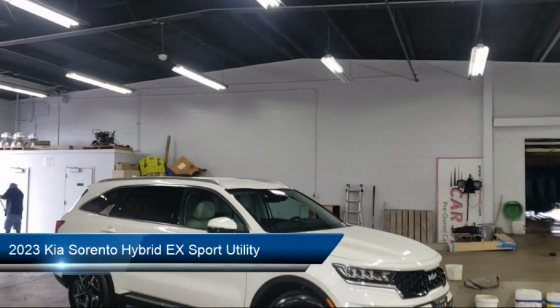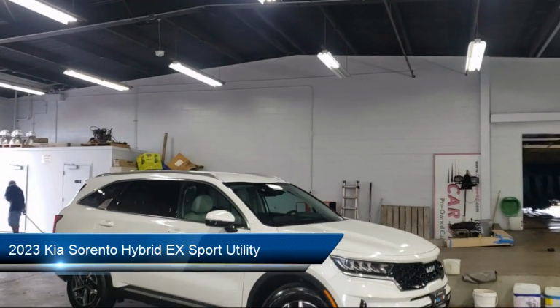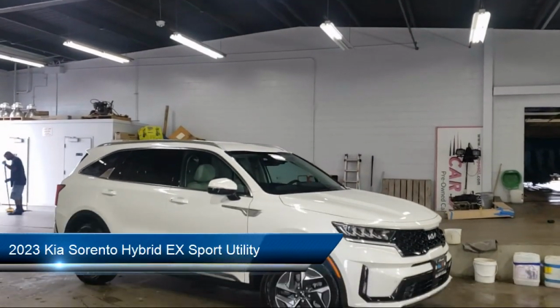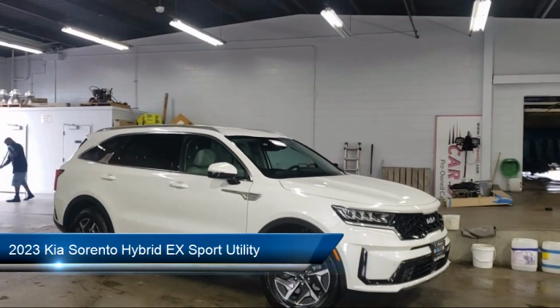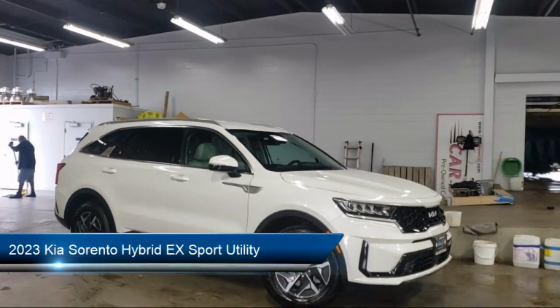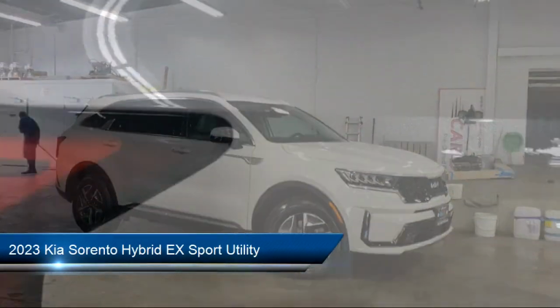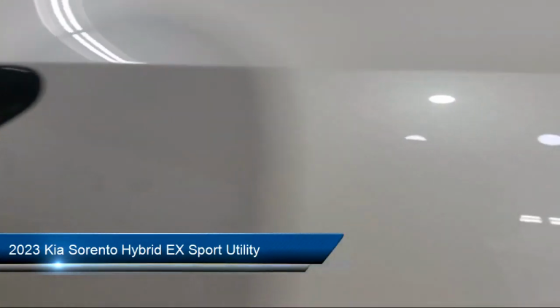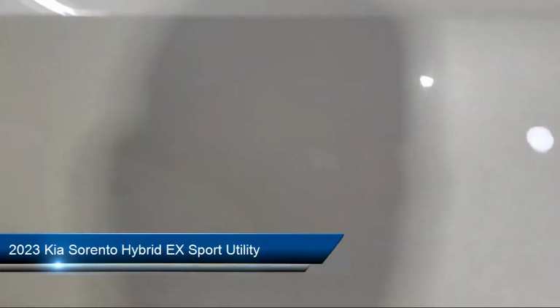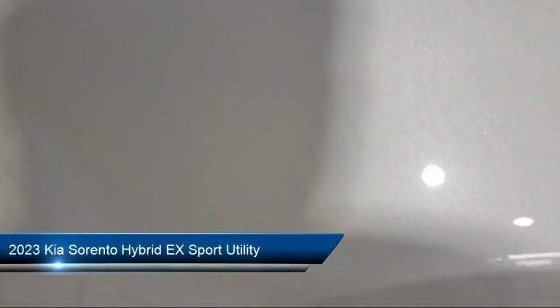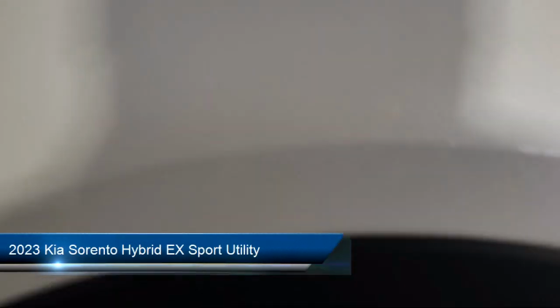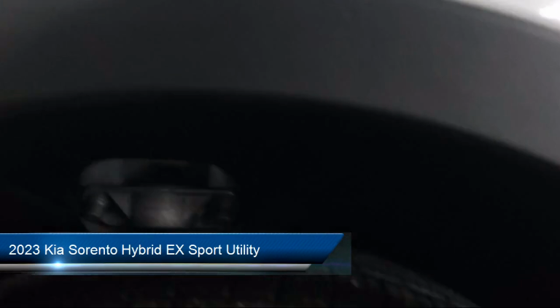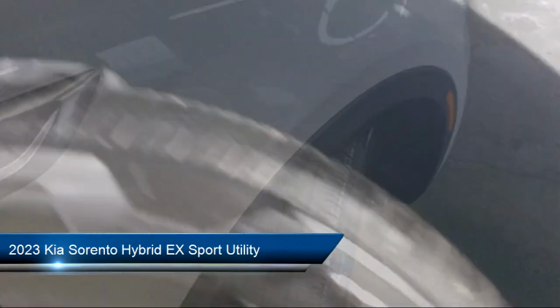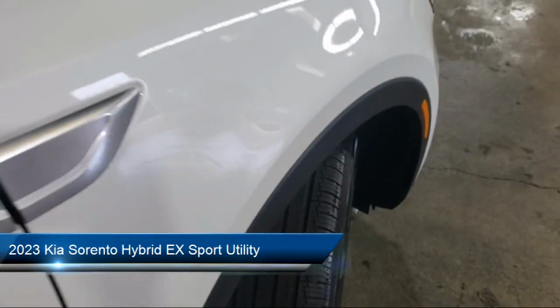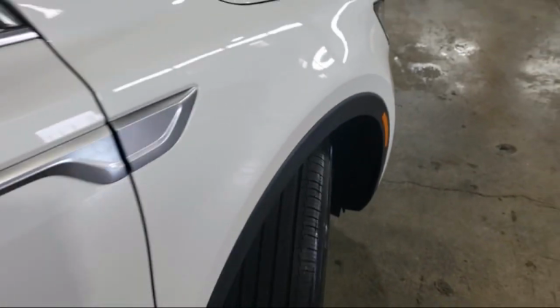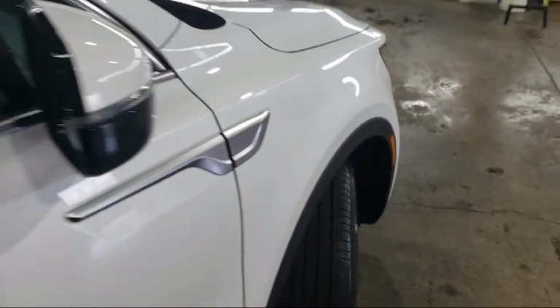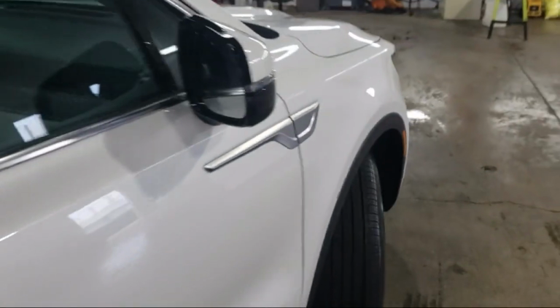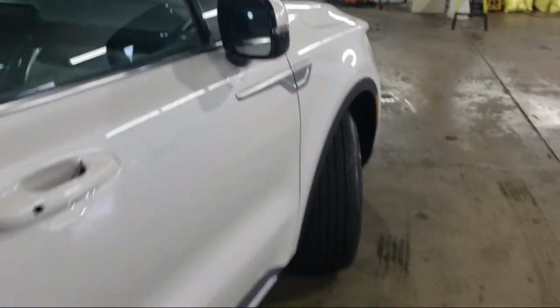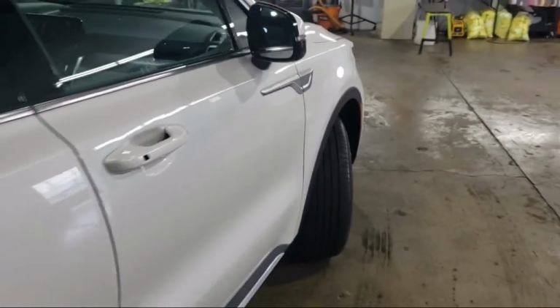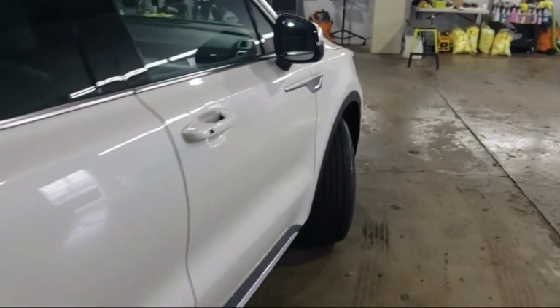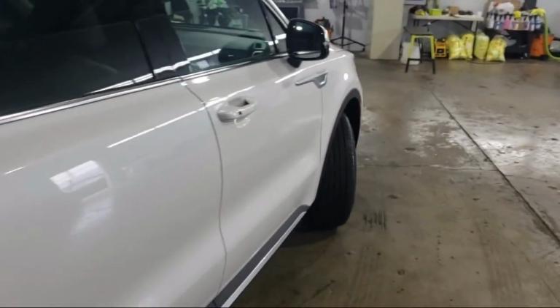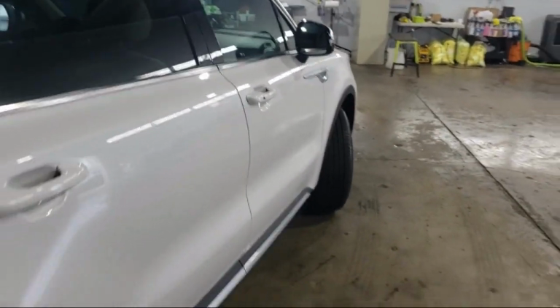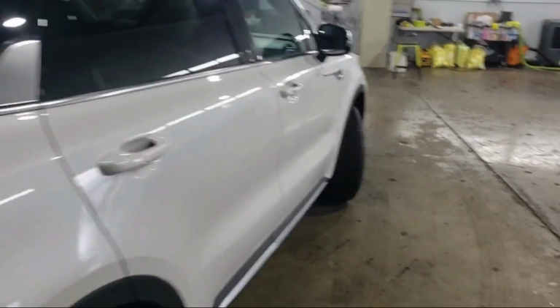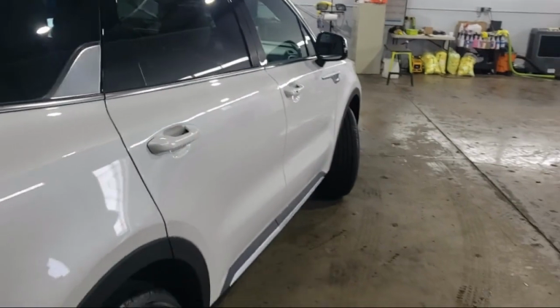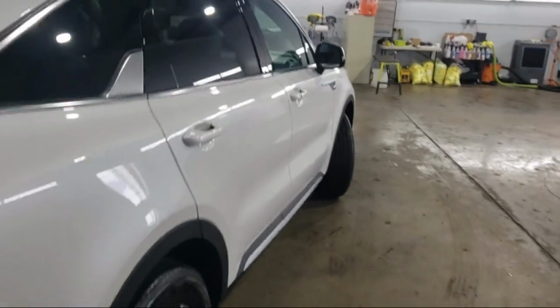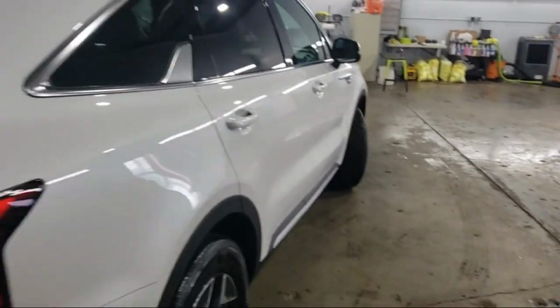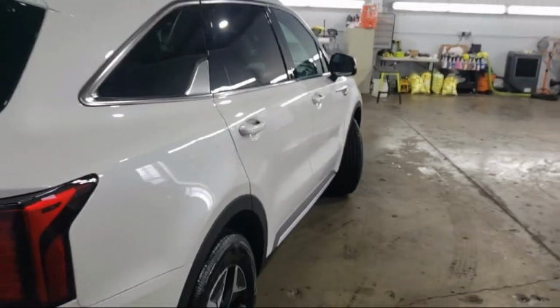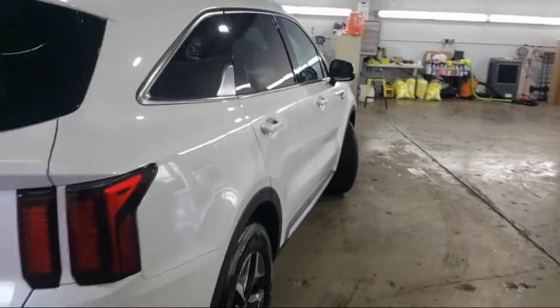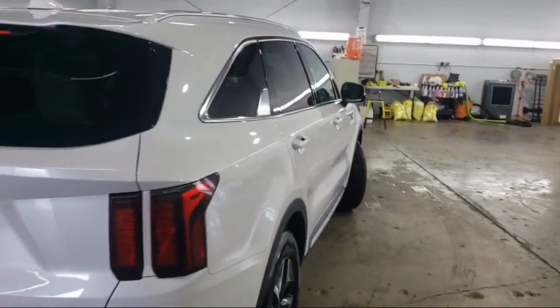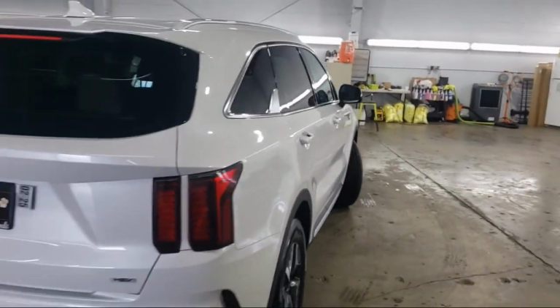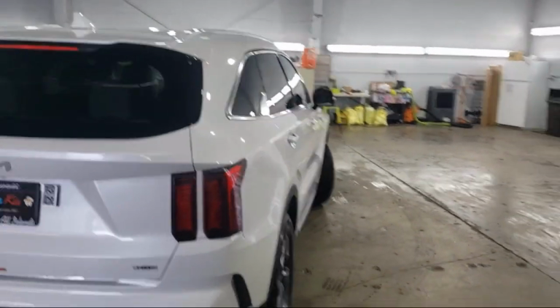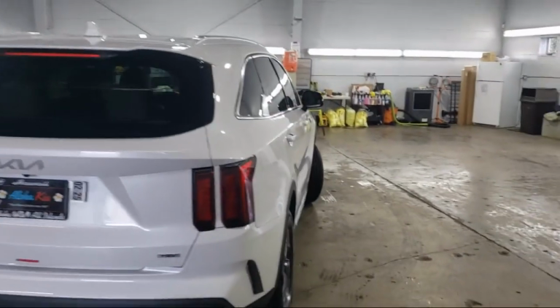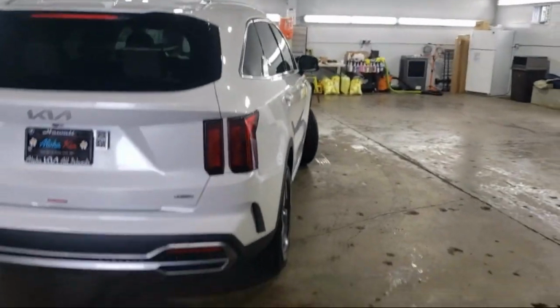It comes equipped with navigation, AM-FM HD Radio Sirius XM audio system, rear view camera, auto high beam headlamp control, third row seating, and a leather steering wheel with auto tilt-away.